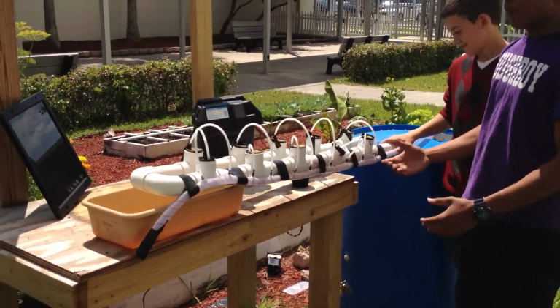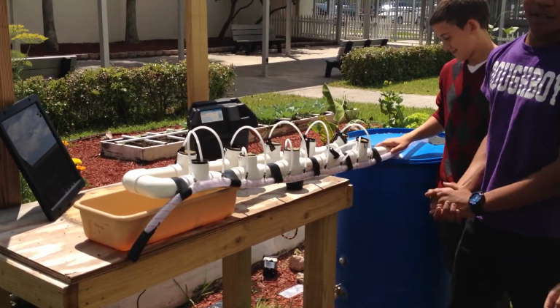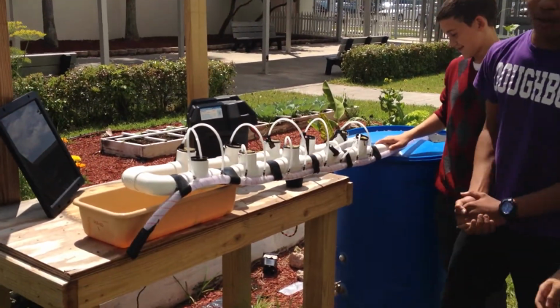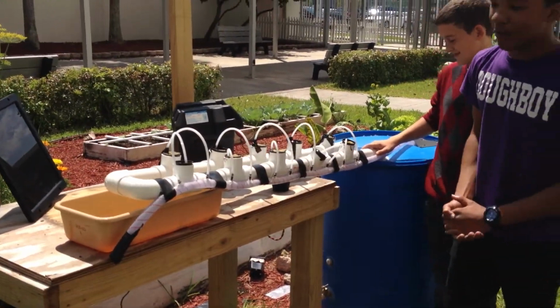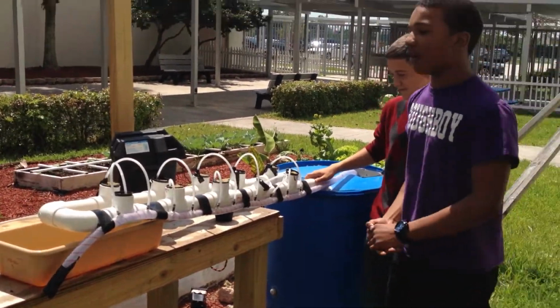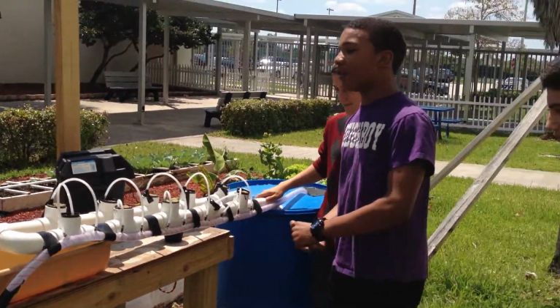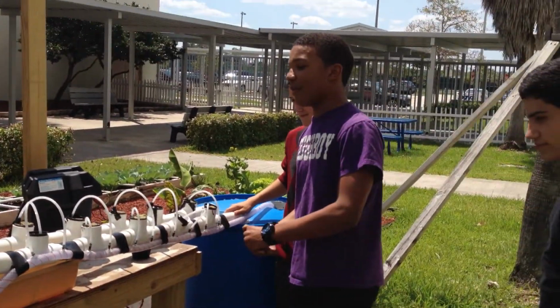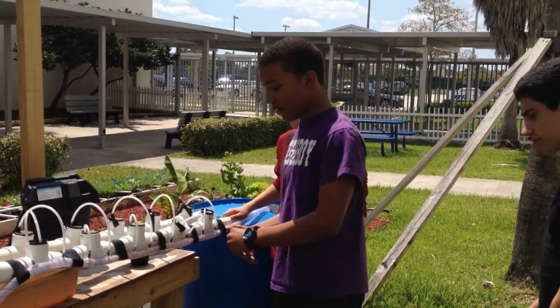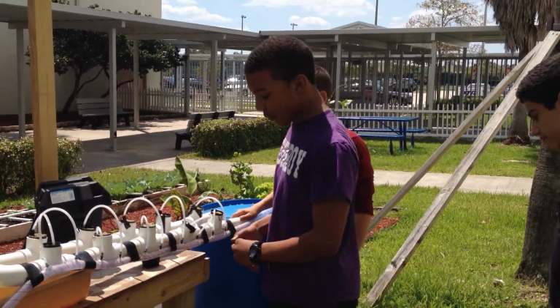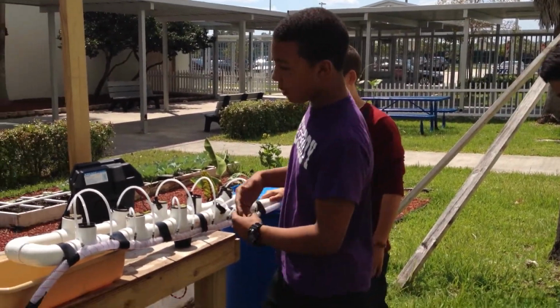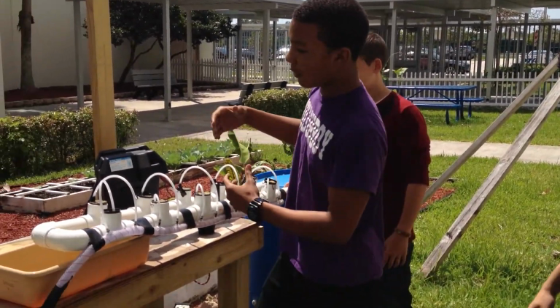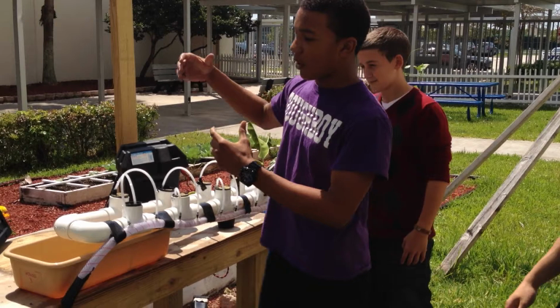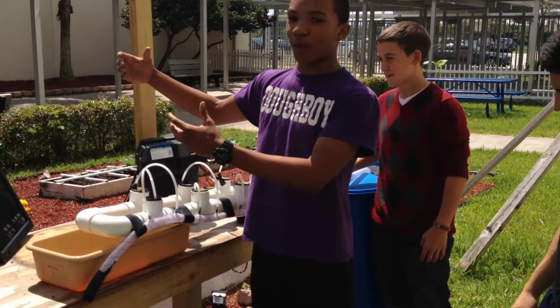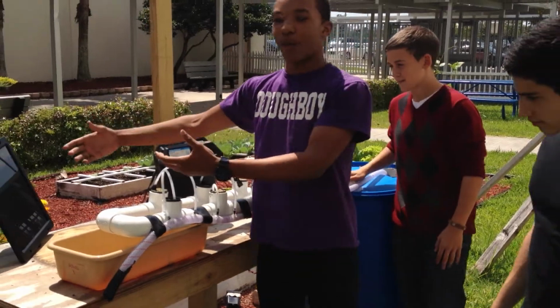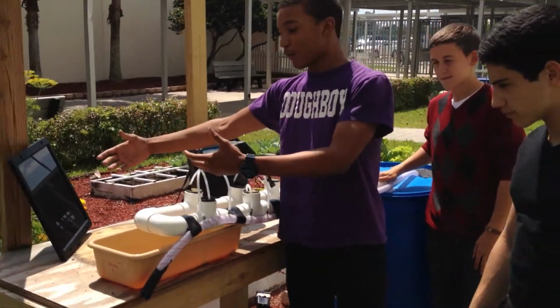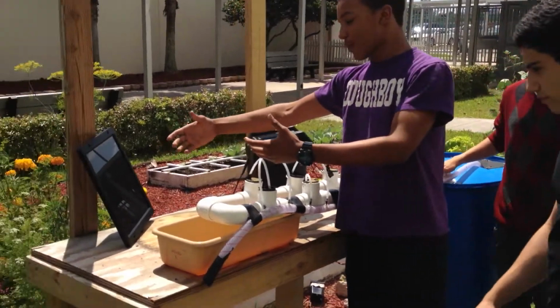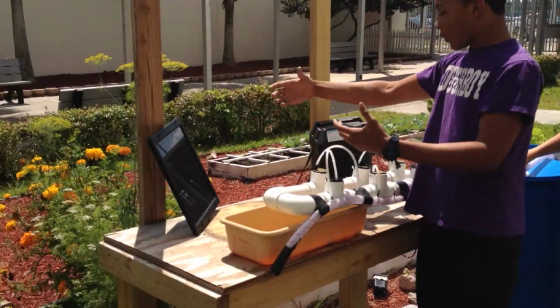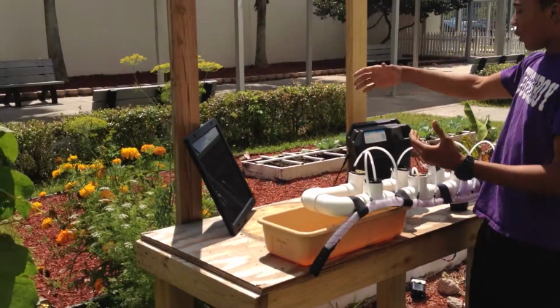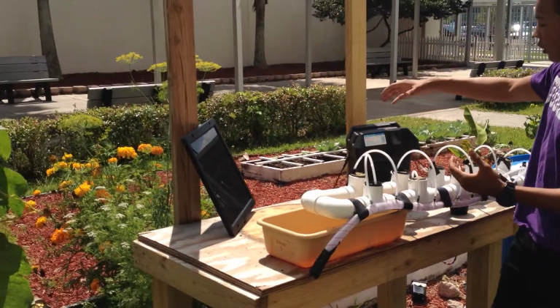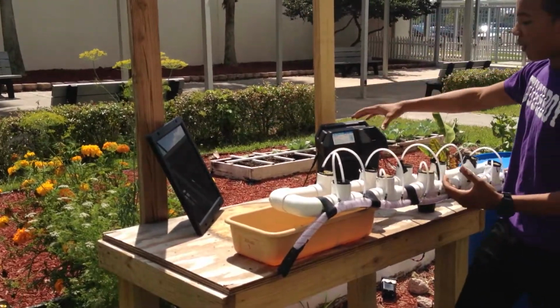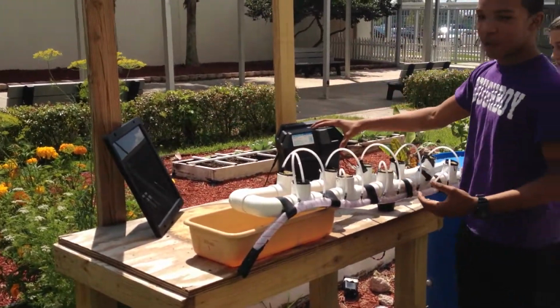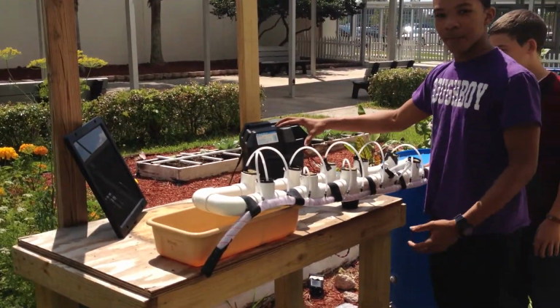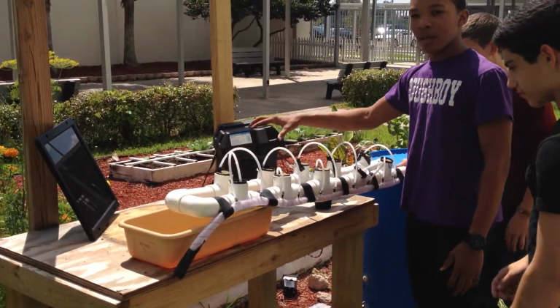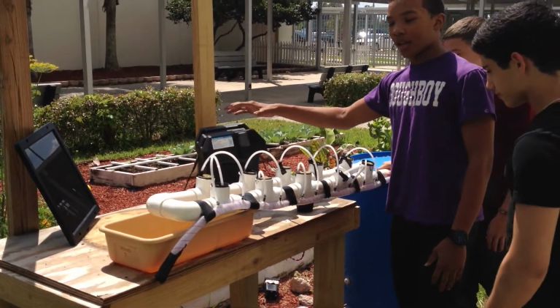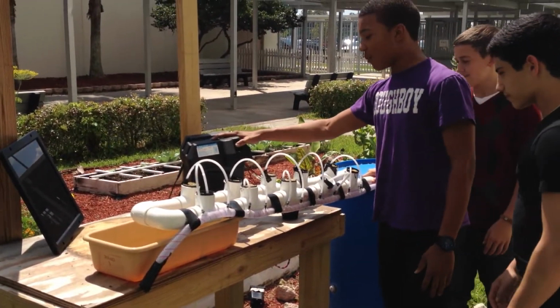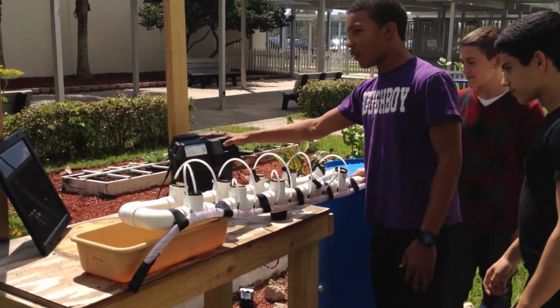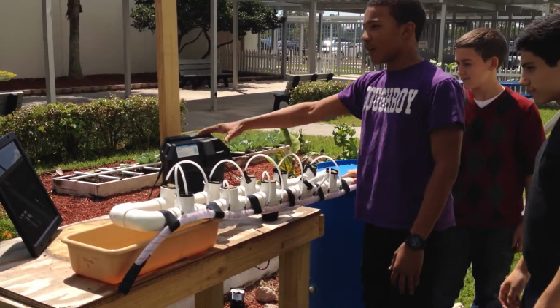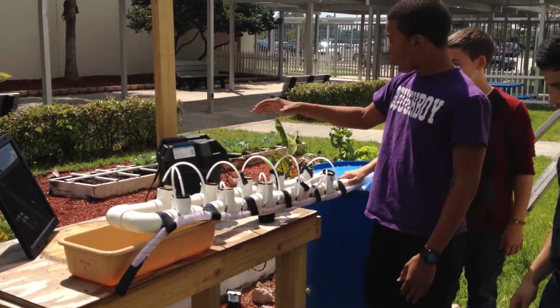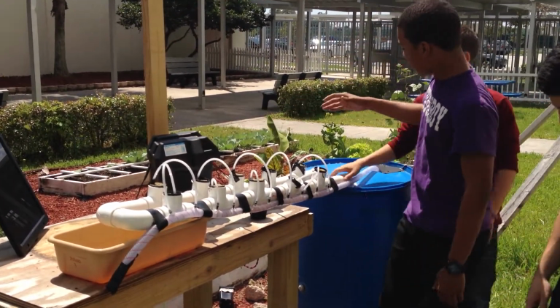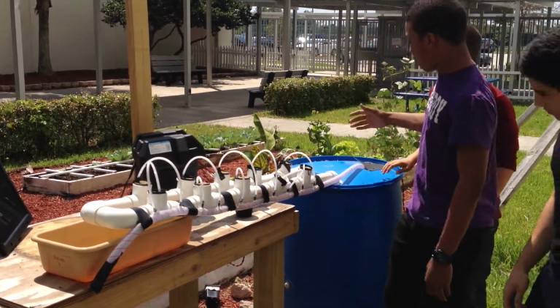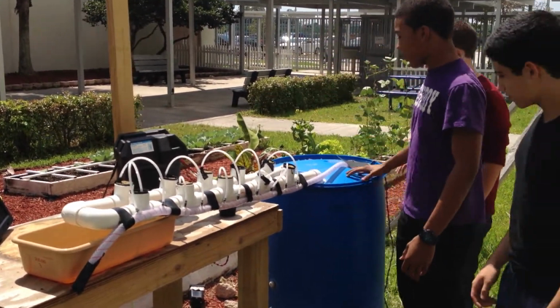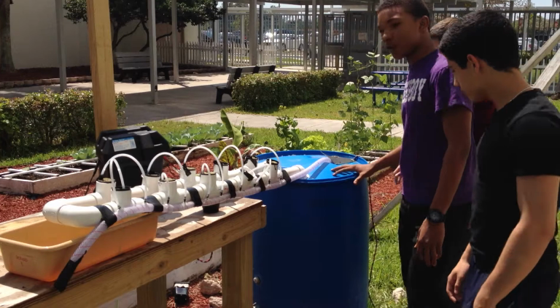Basically what we have going on here is we have a solar panel typically charging our battery. Connected to the battery is a pump in our rain catcher.